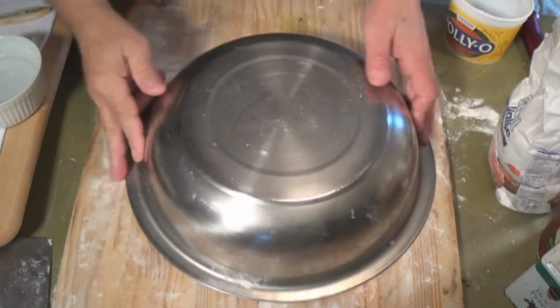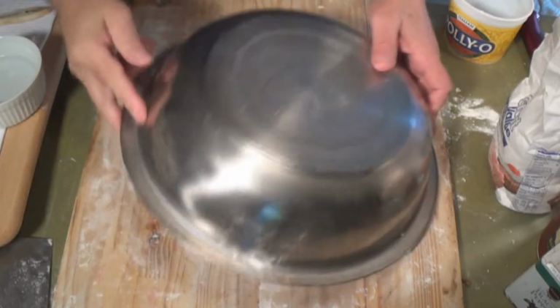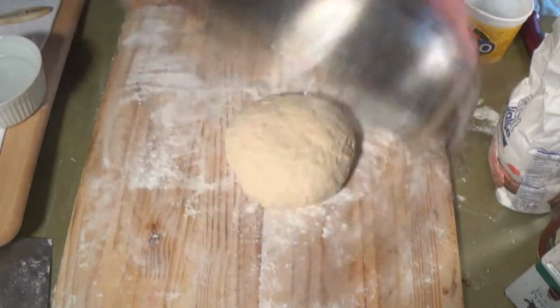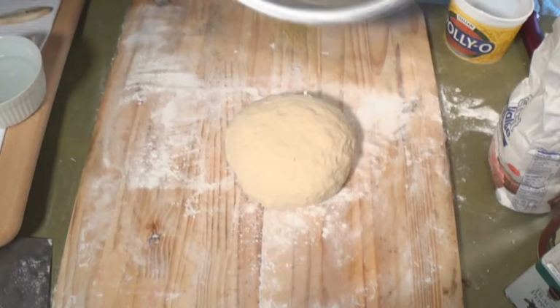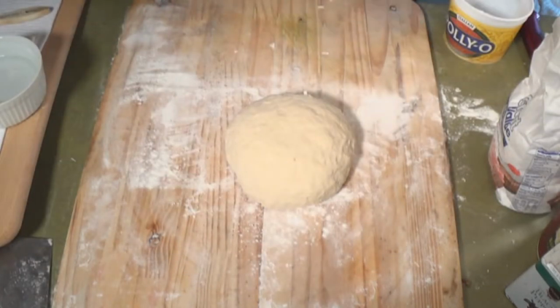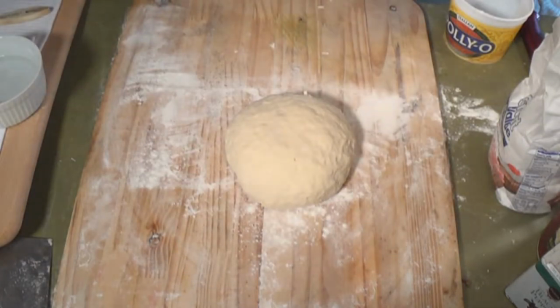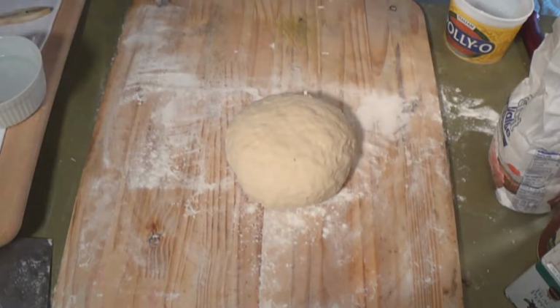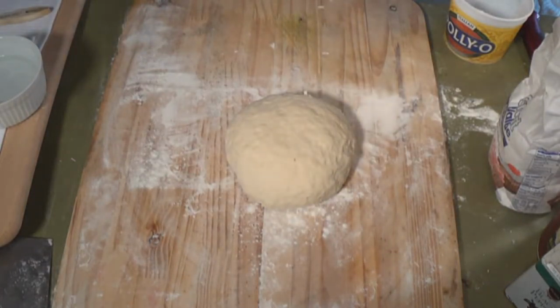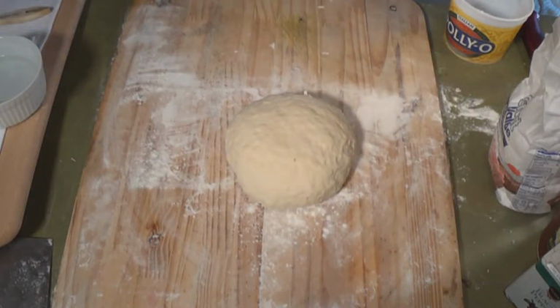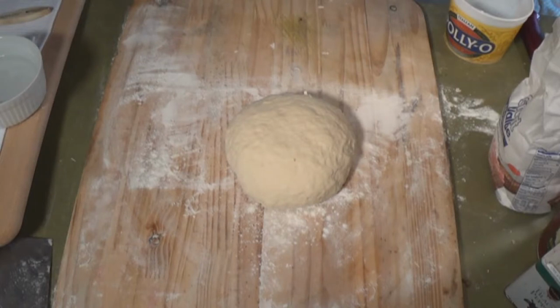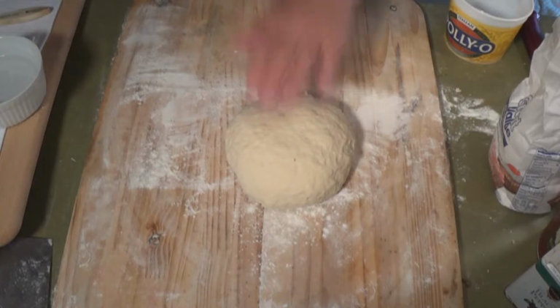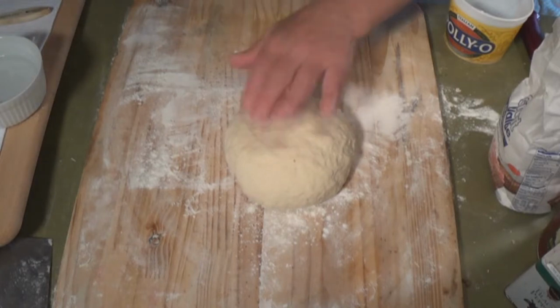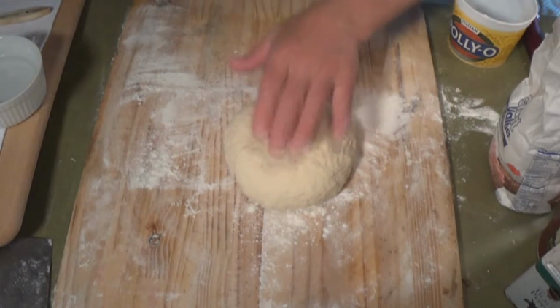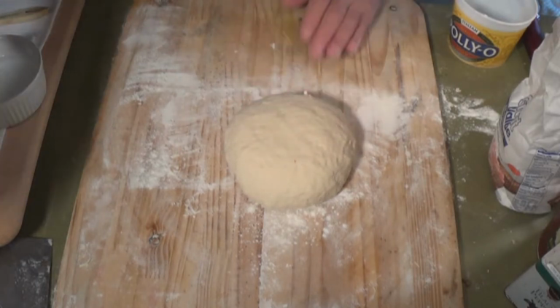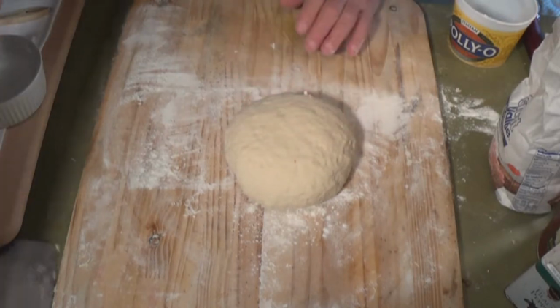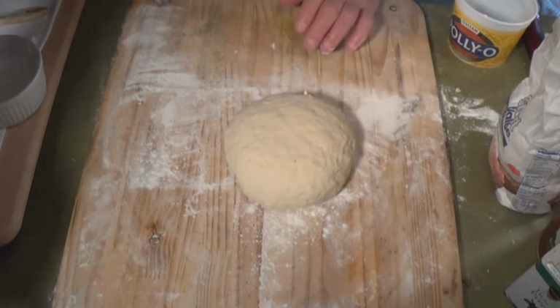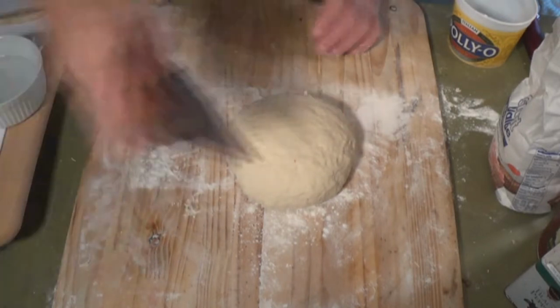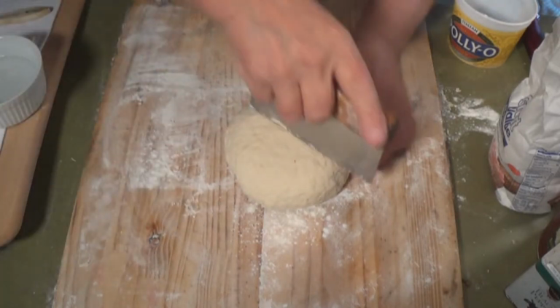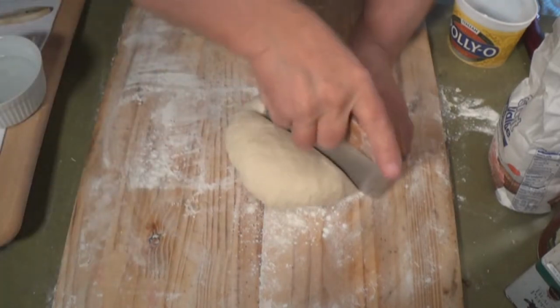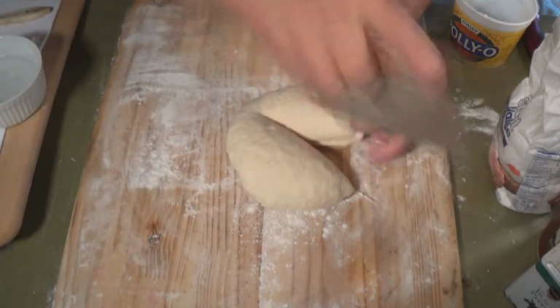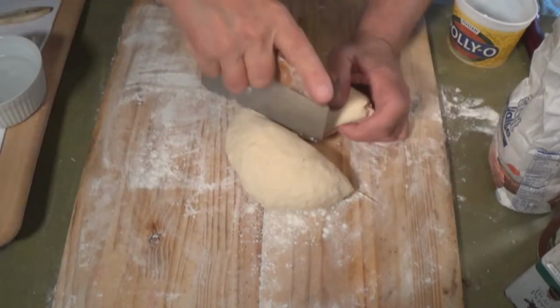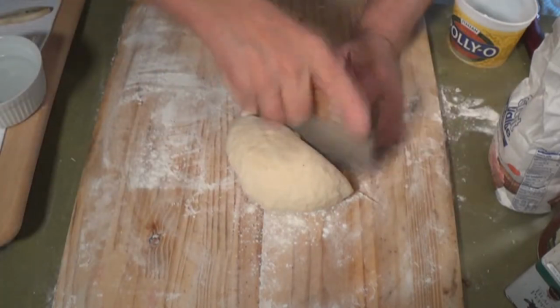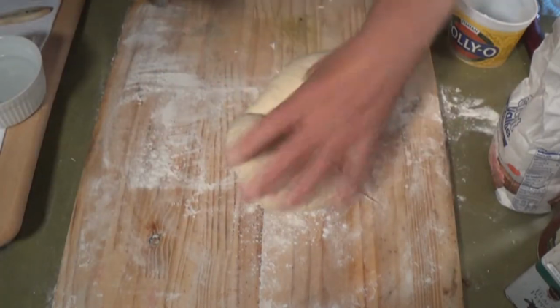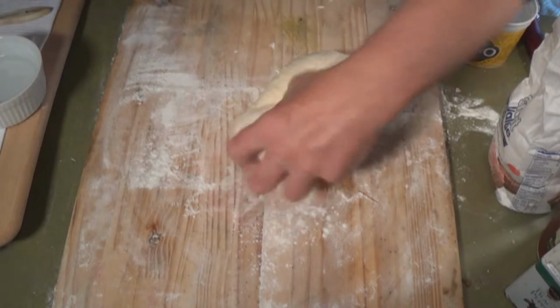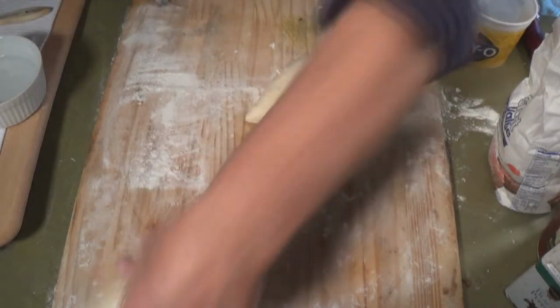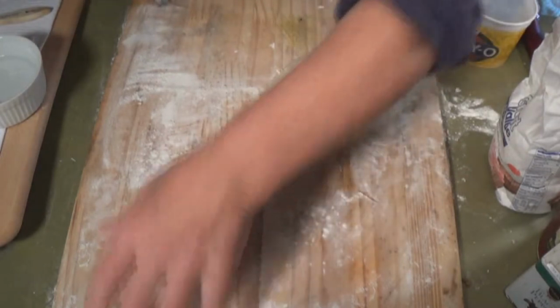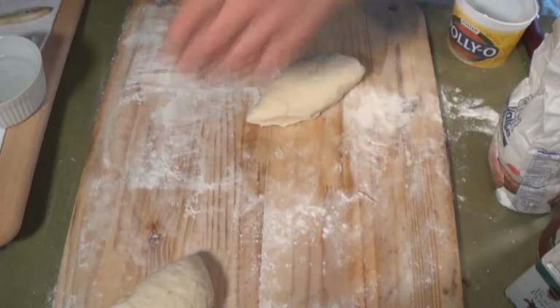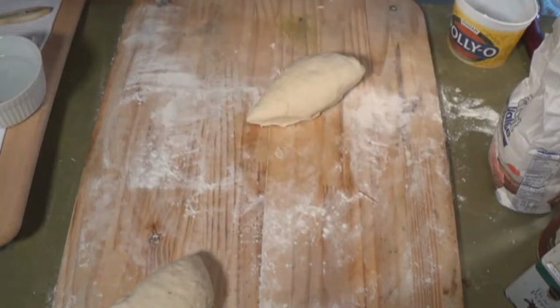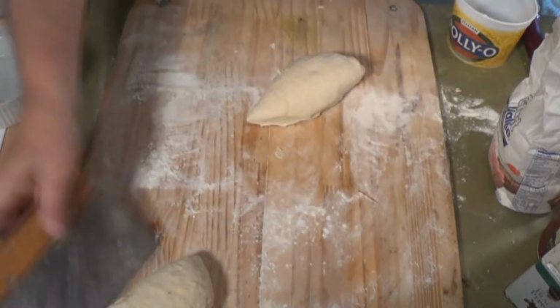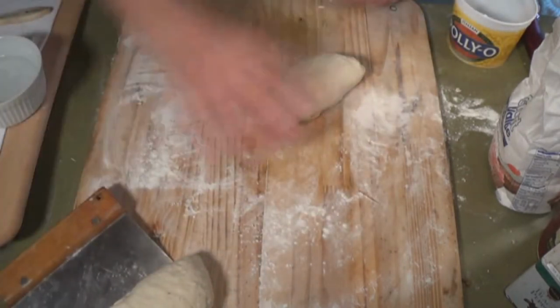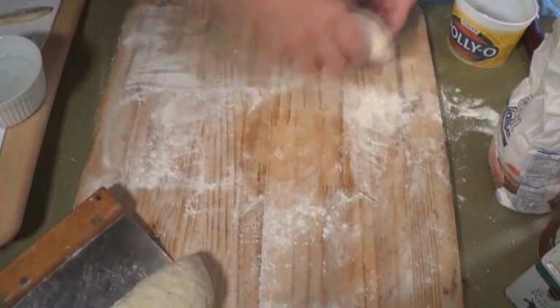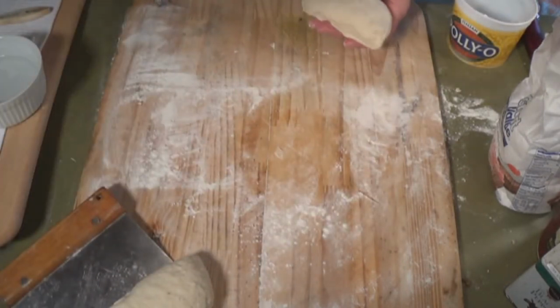Okay, it's been 10 minutes. Here's our dough — it feels good, it's relaxed. We're going to cut it in half and we're going to roll it out.